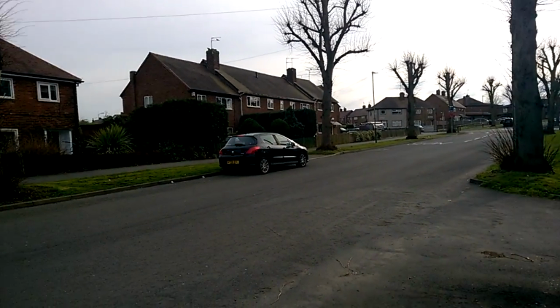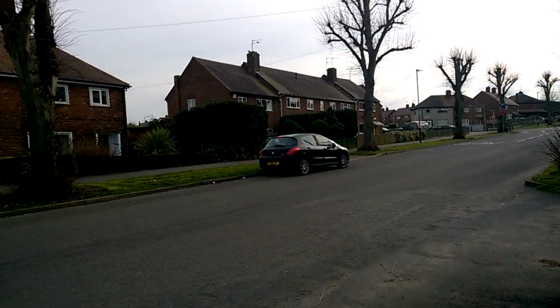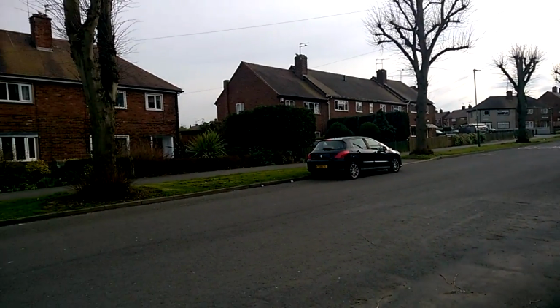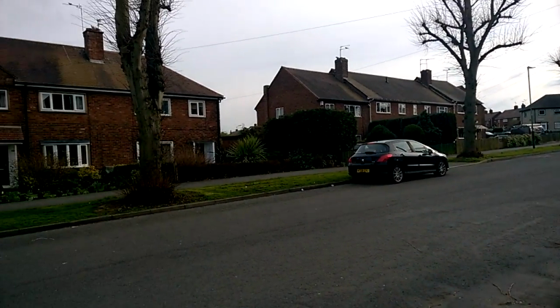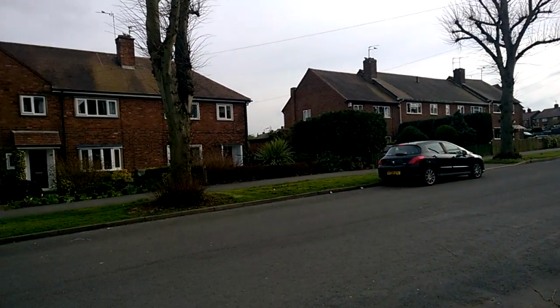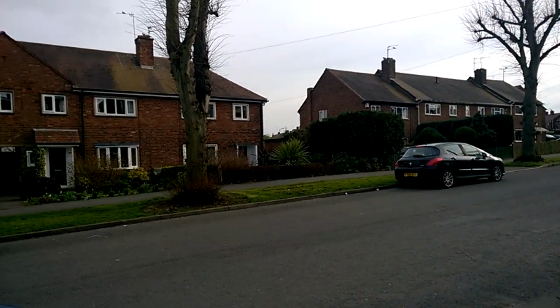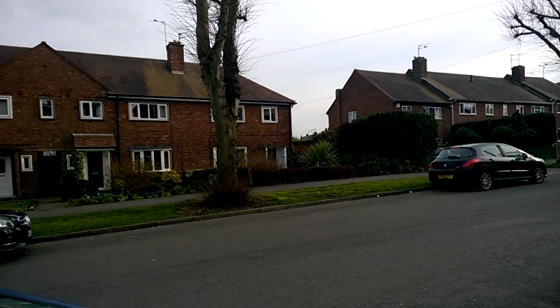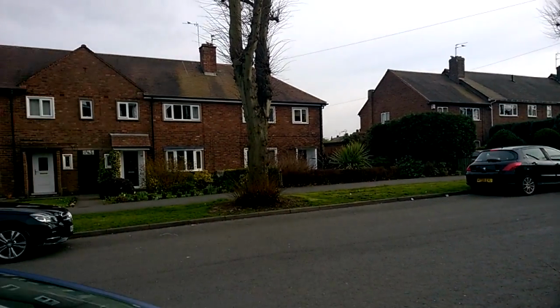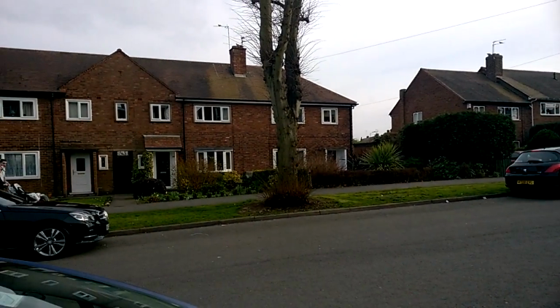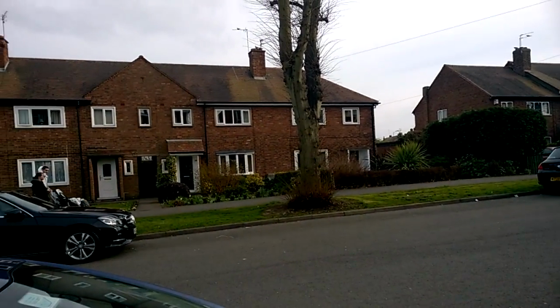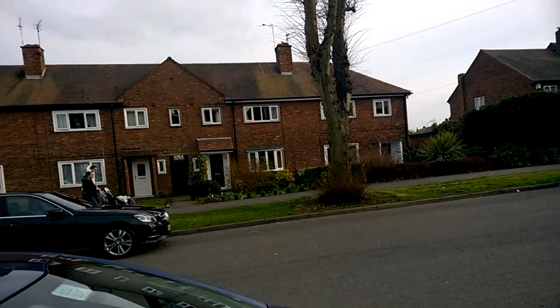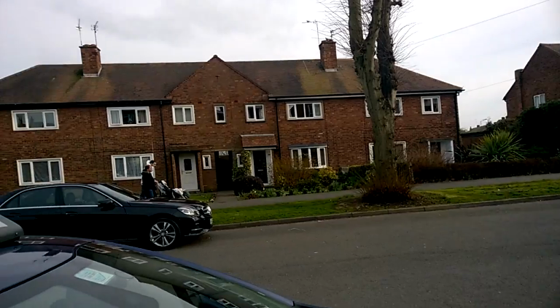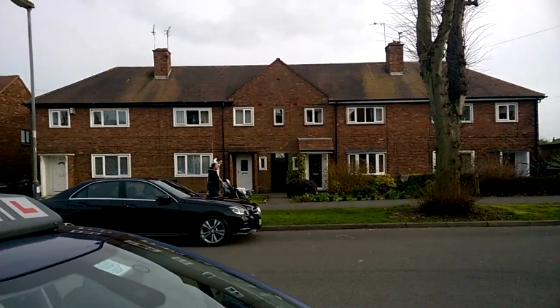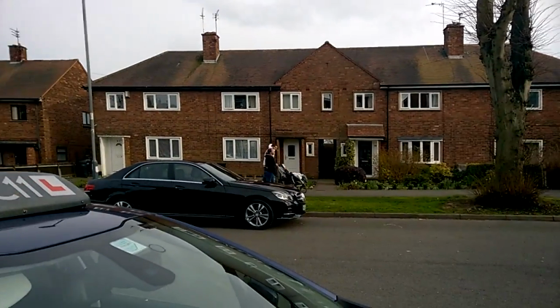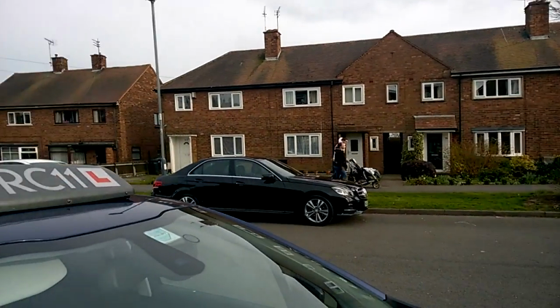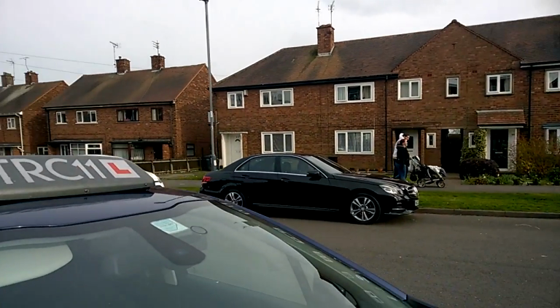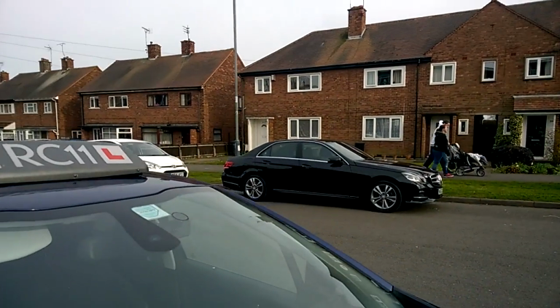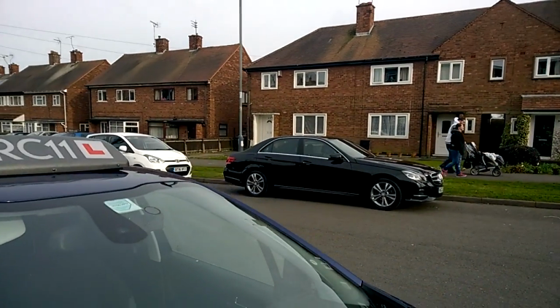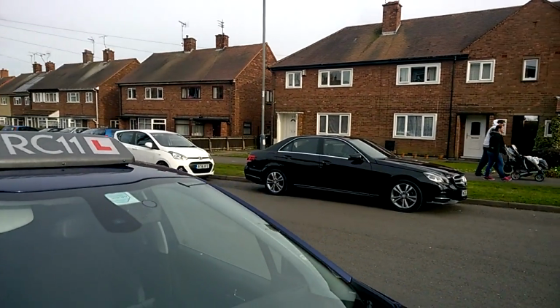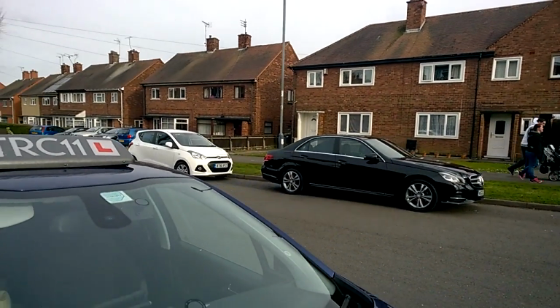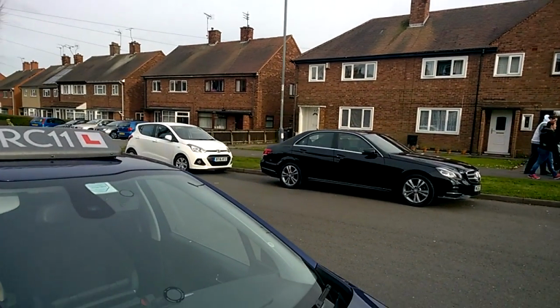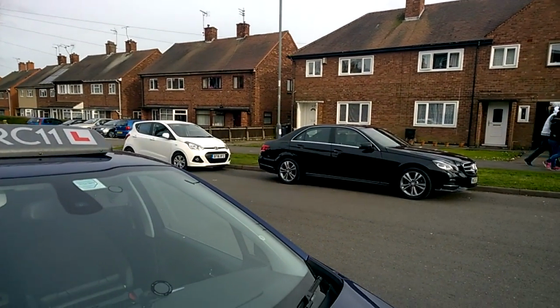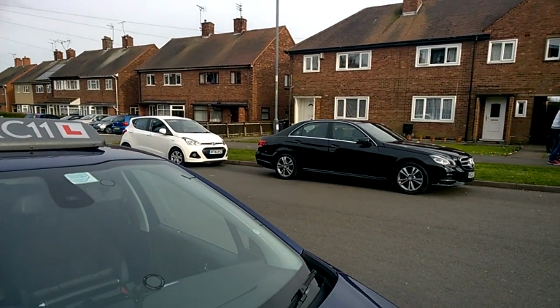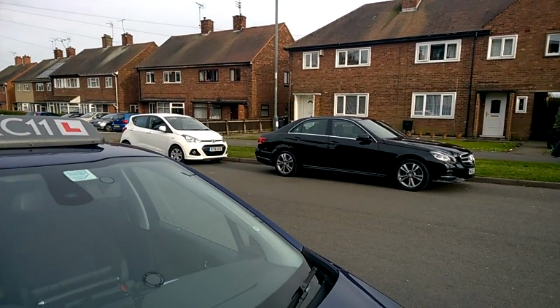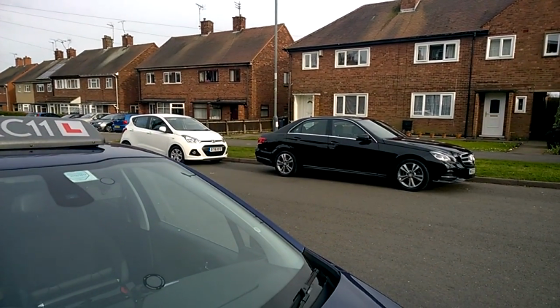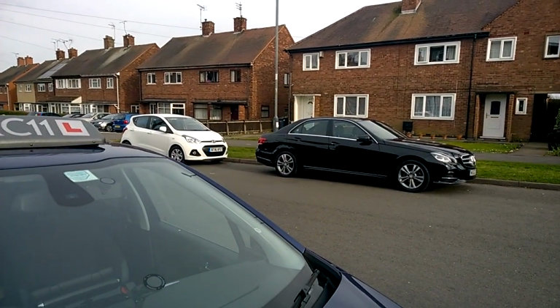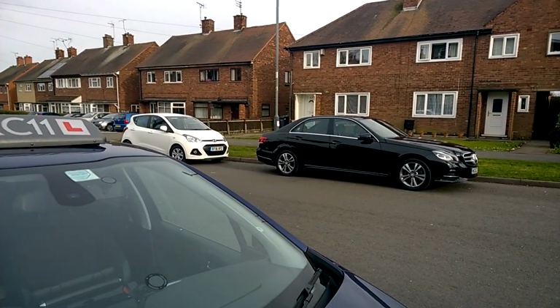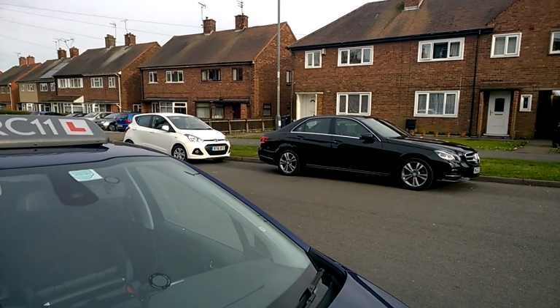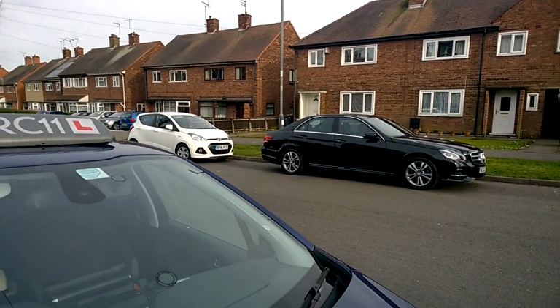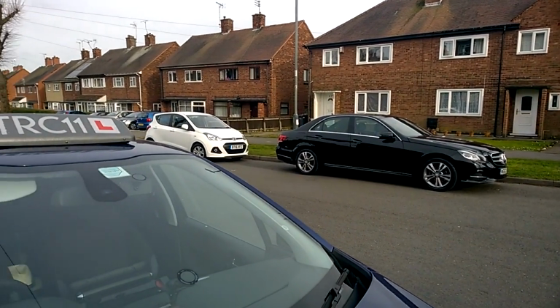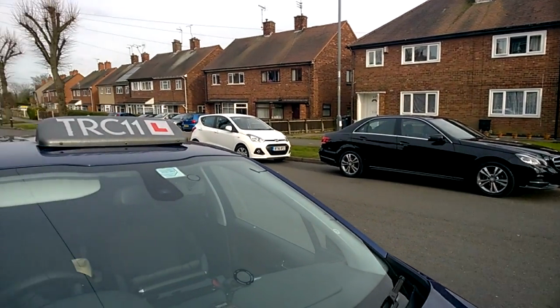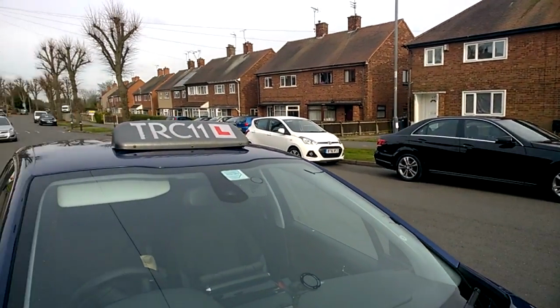A lot of very similar housing in this neighbourhood. There's a very smart Mercedes opposite — probably won't be there when learners are doing their tests.